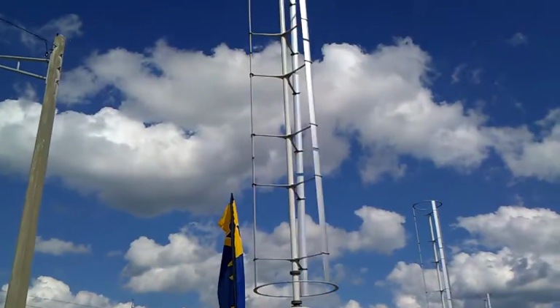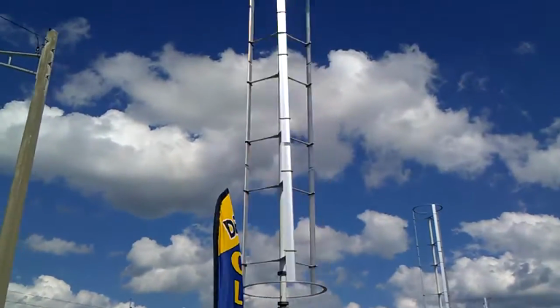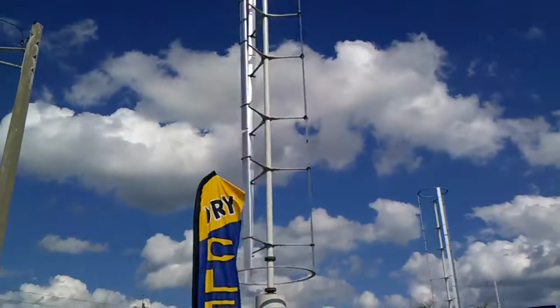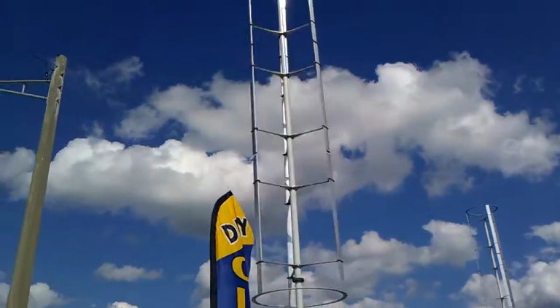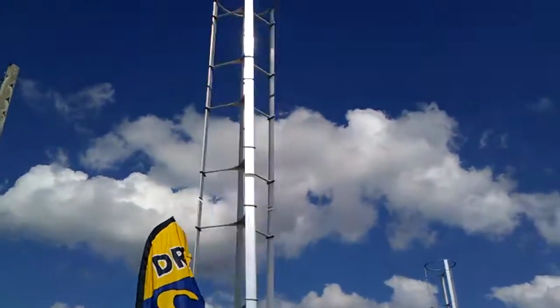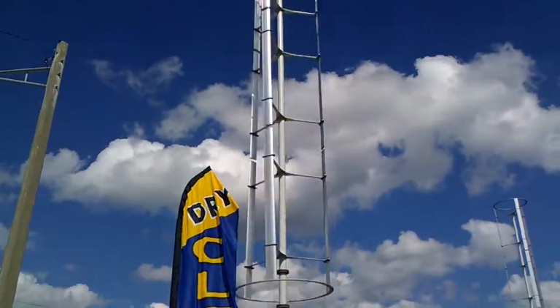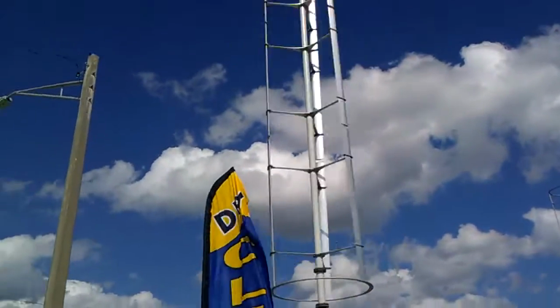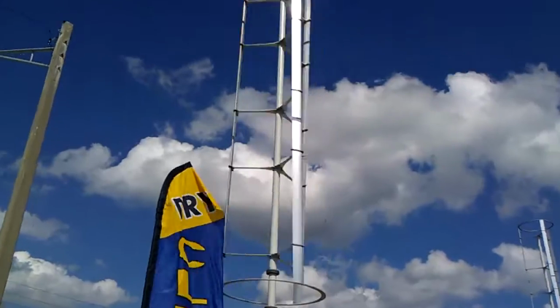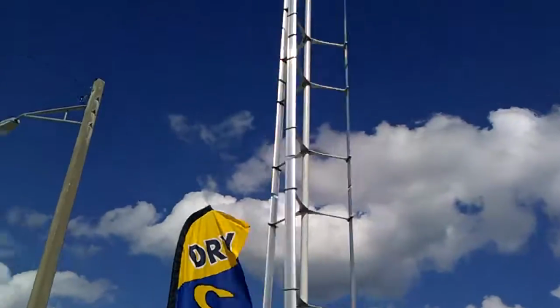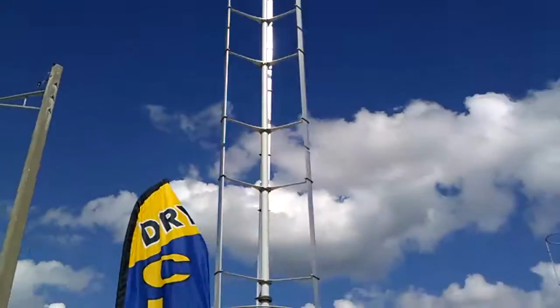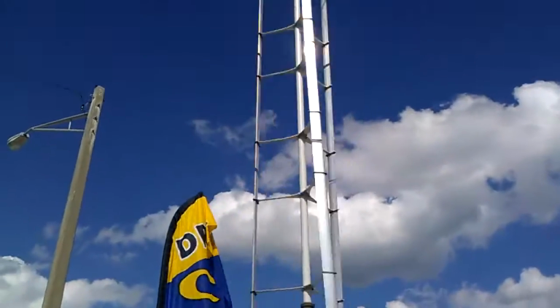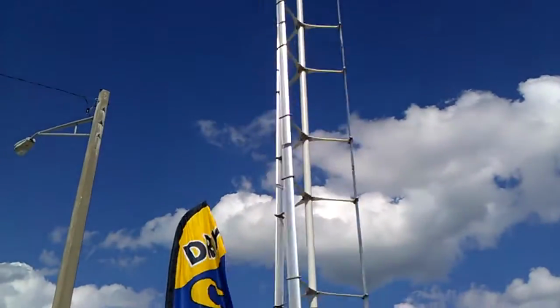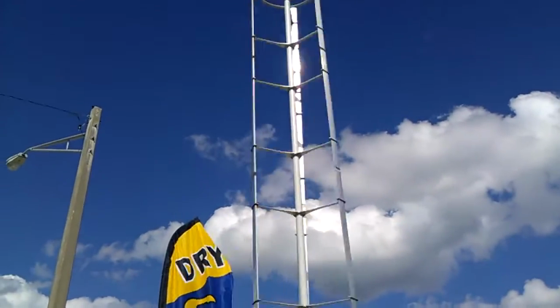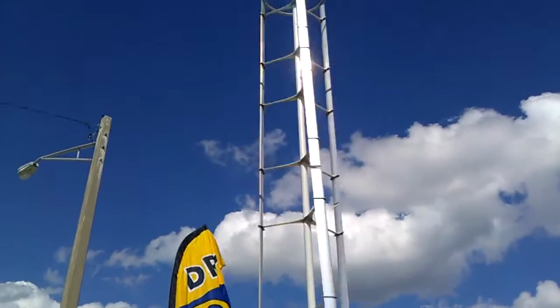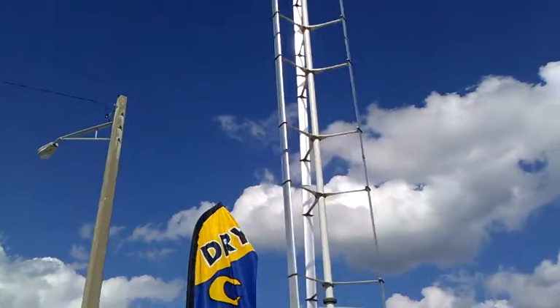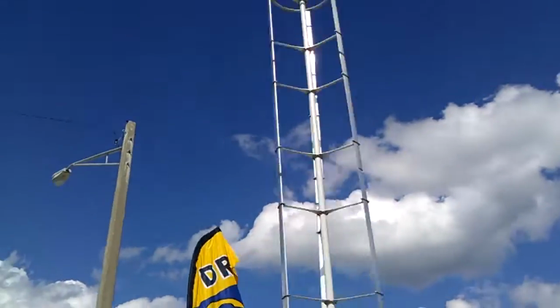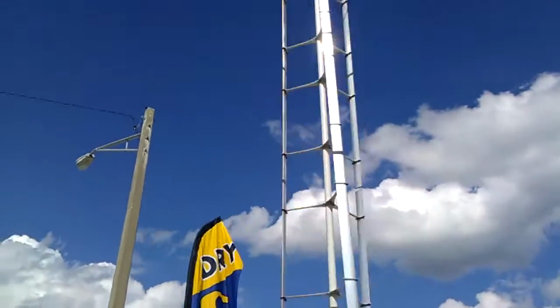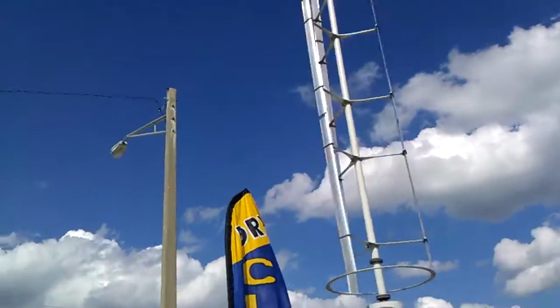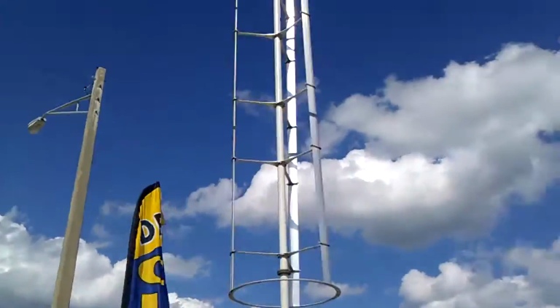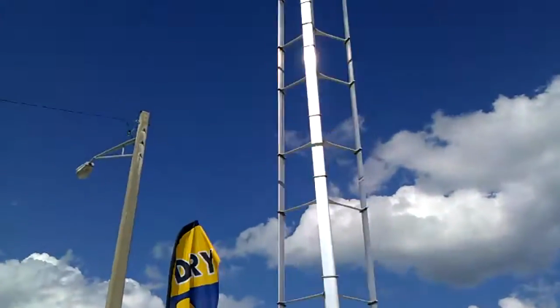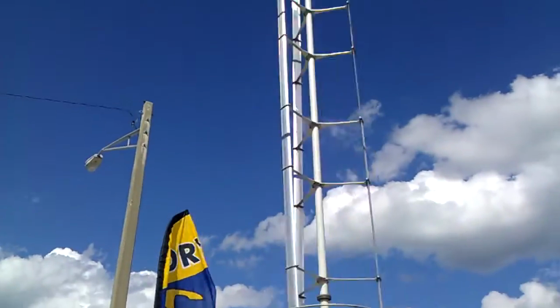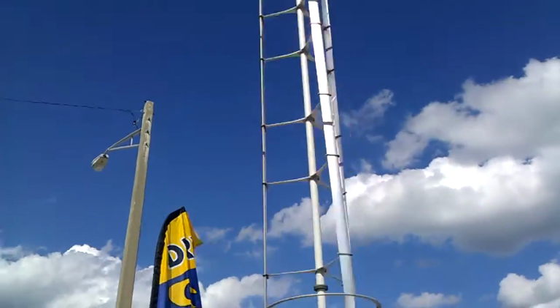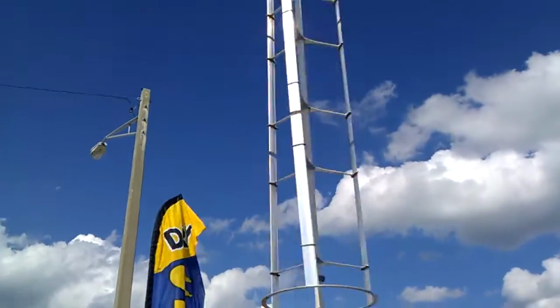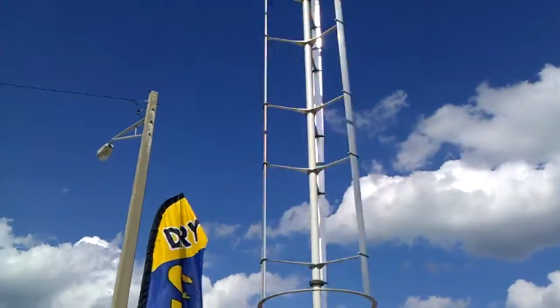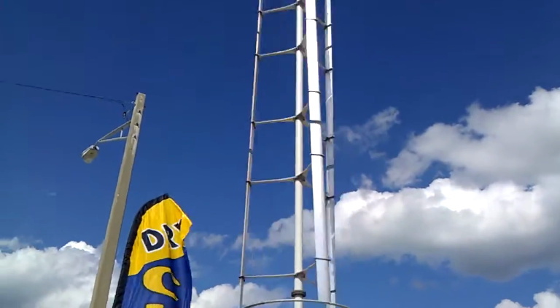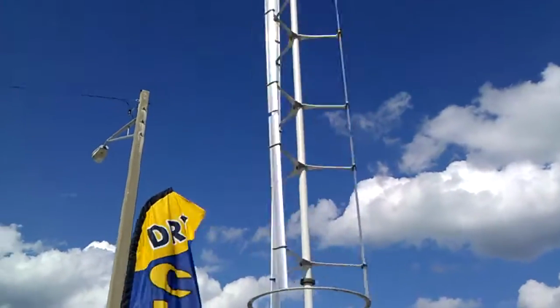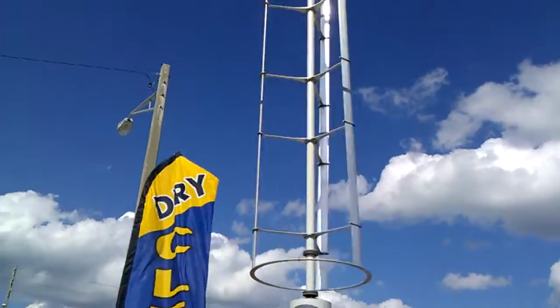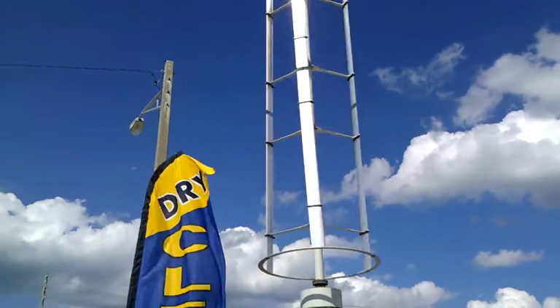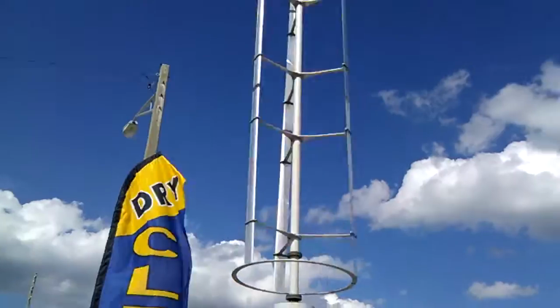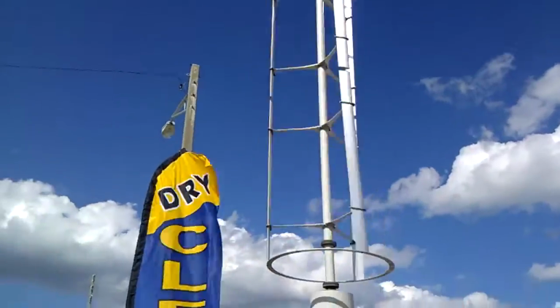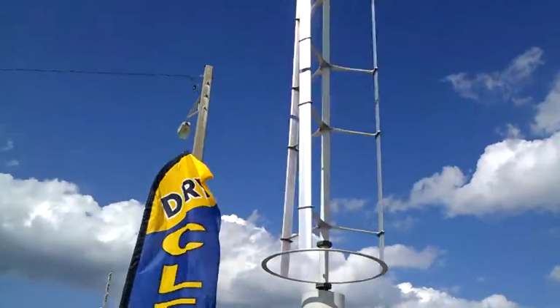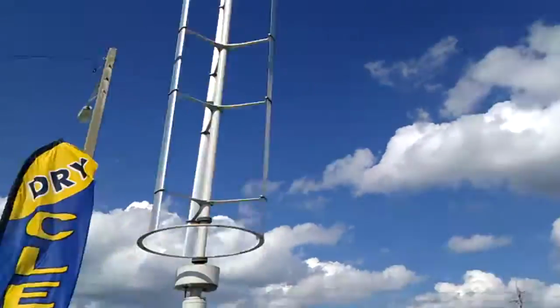If anybody can explain to me what these things are — I know they have something to do with electricity or something — but there's absolutely no wind out here right now. I have no idea what could be making it spin like that.